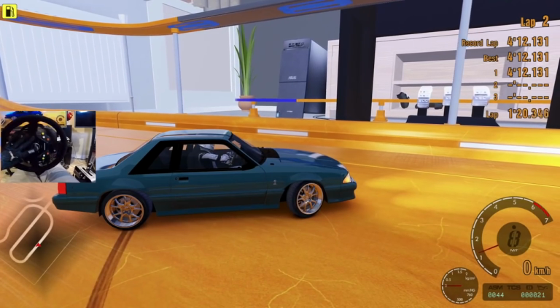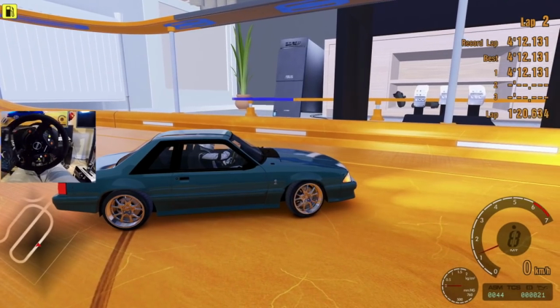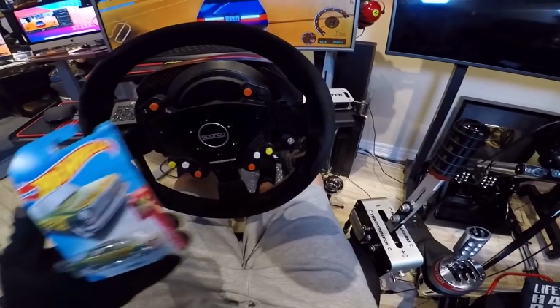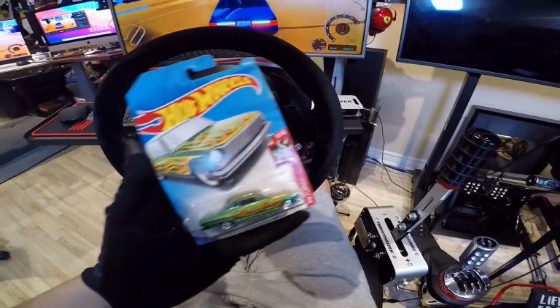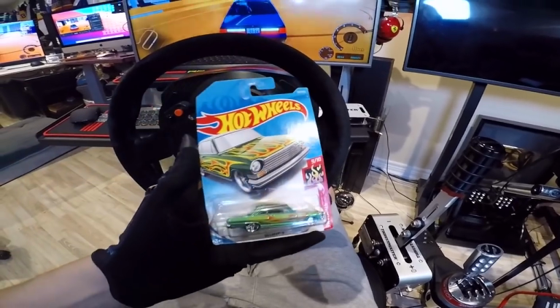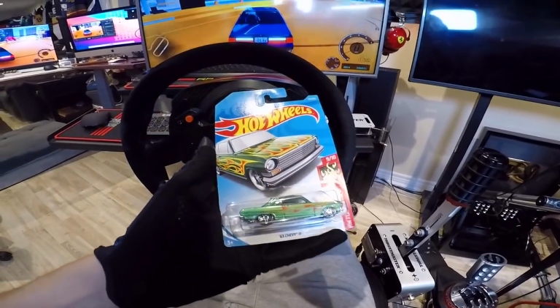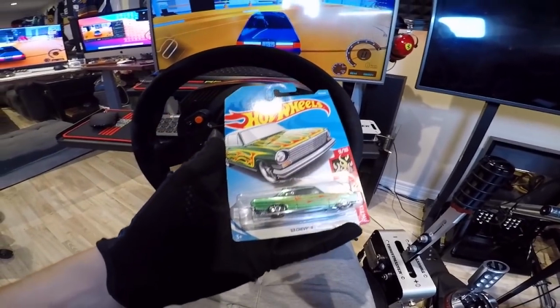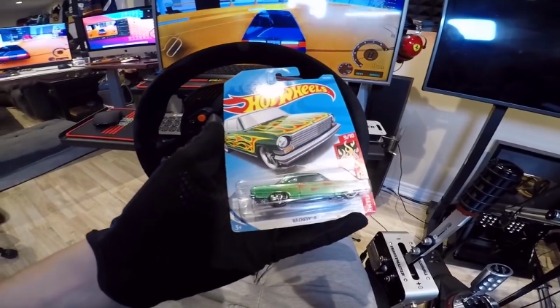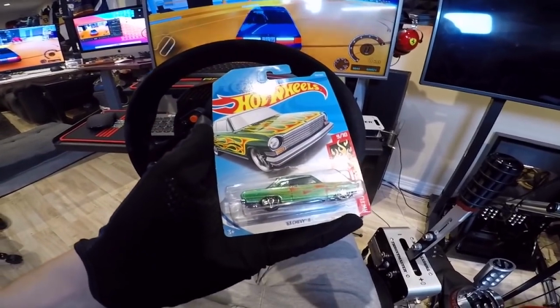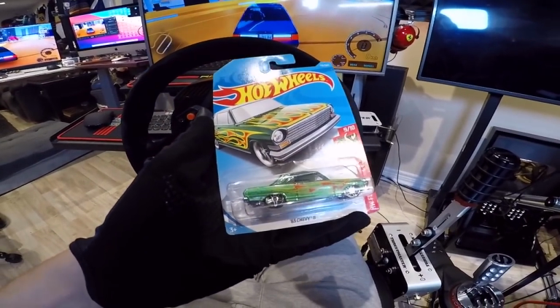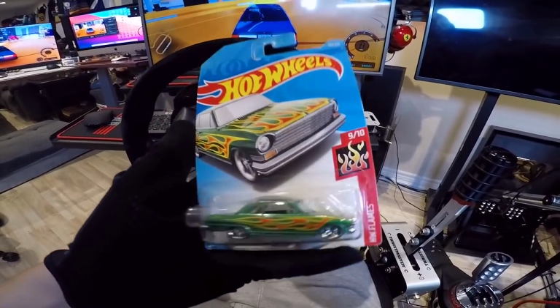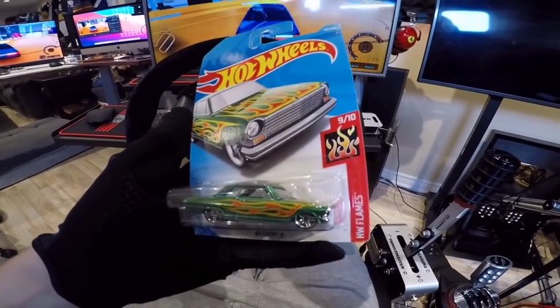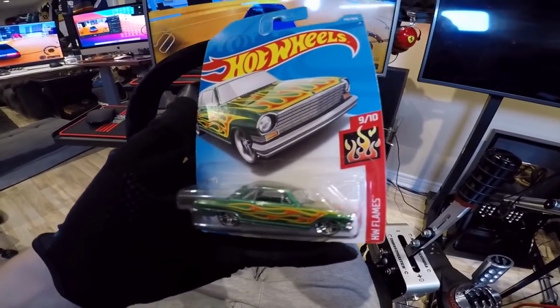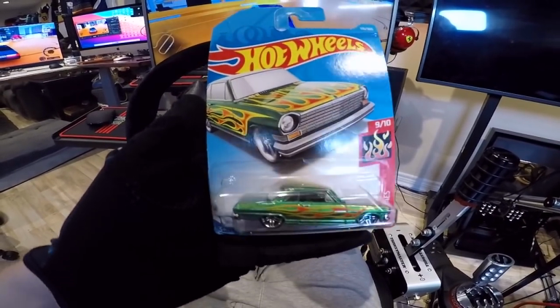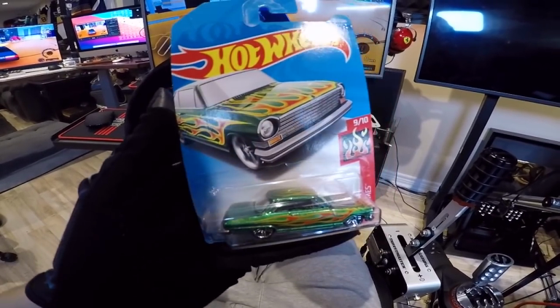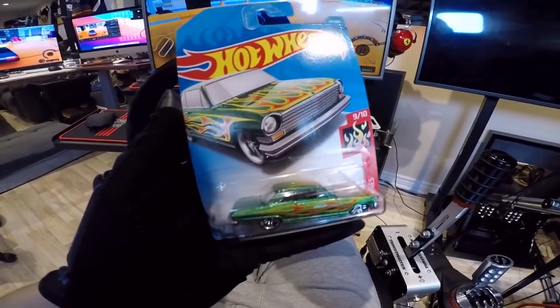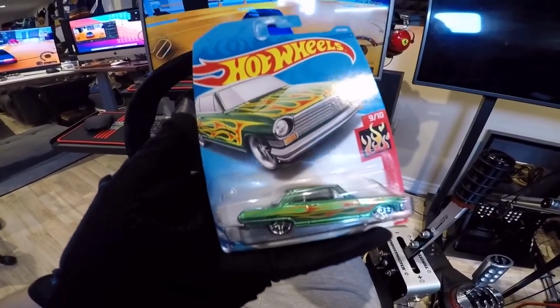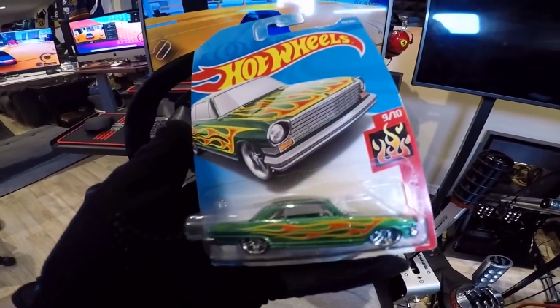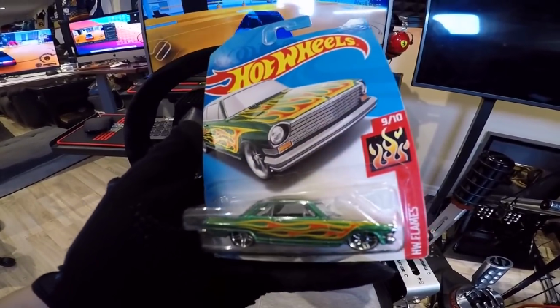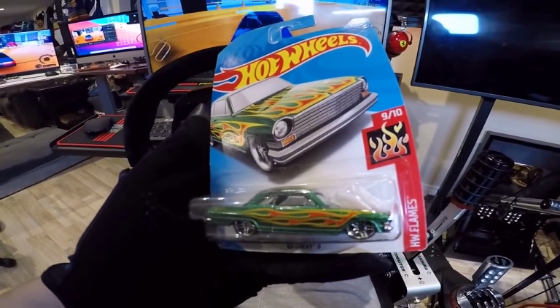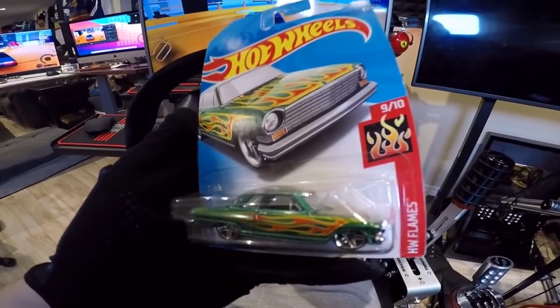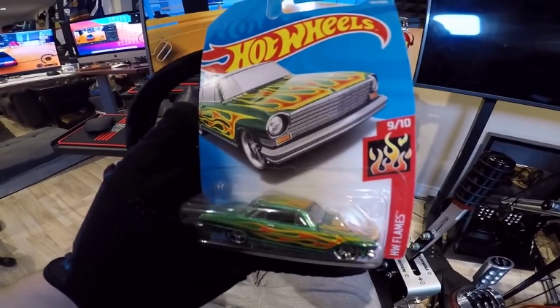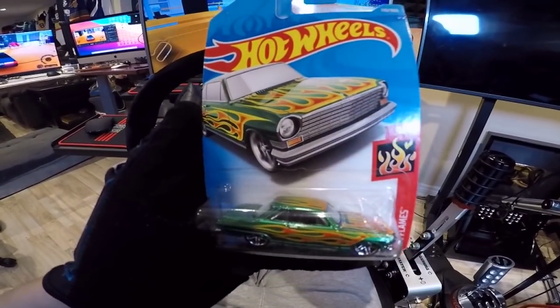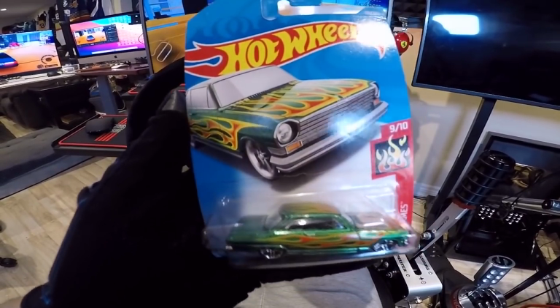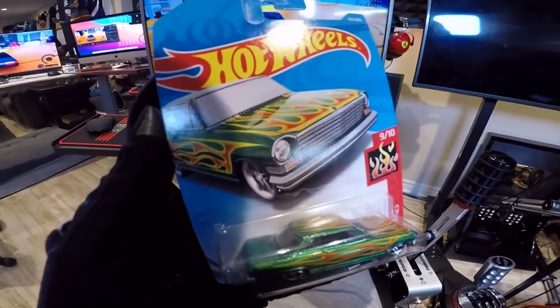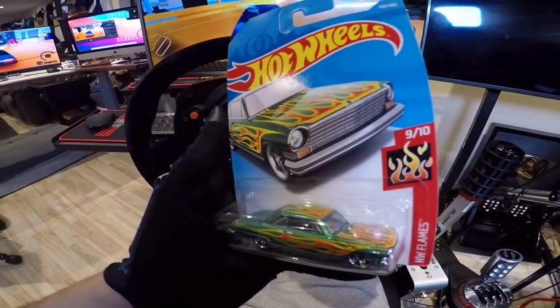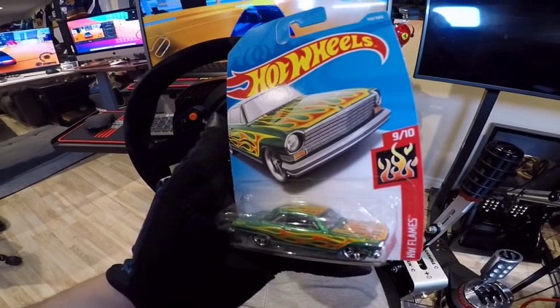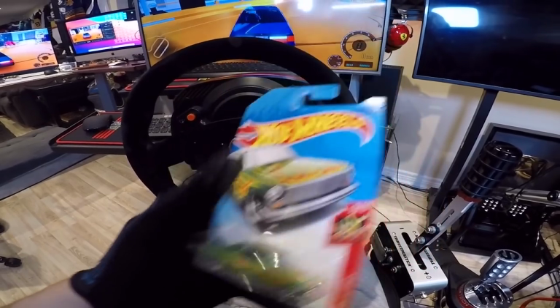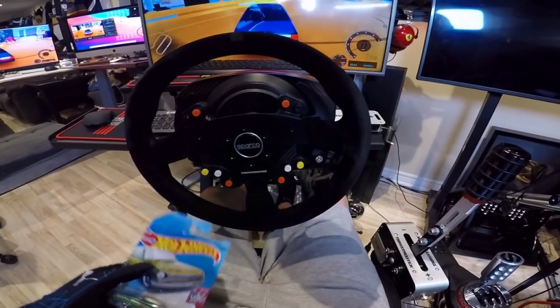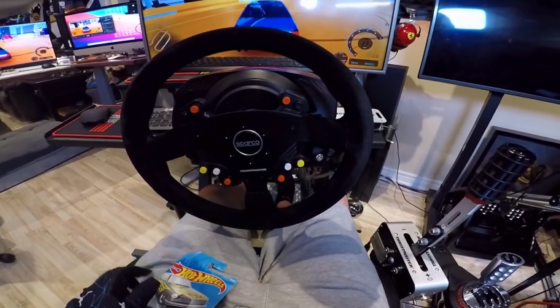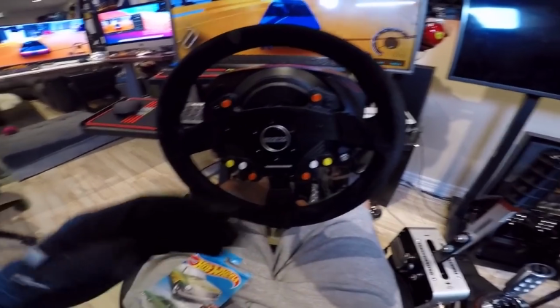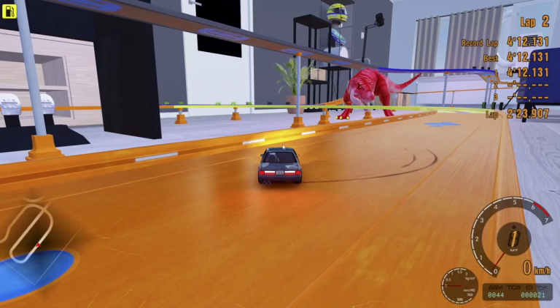I almost forgot the Hot Wheels of the day today - 63 Chevy 2, man. Hopefully this makes an appearance in Hot Wheels Unleashed. Let me know any big pickups down below for you guys.